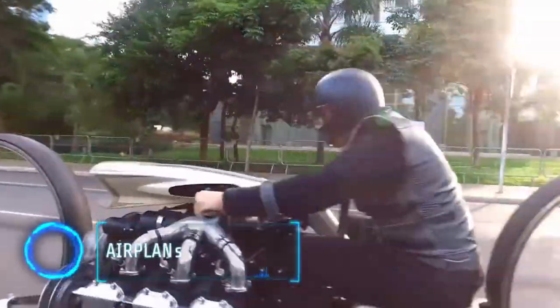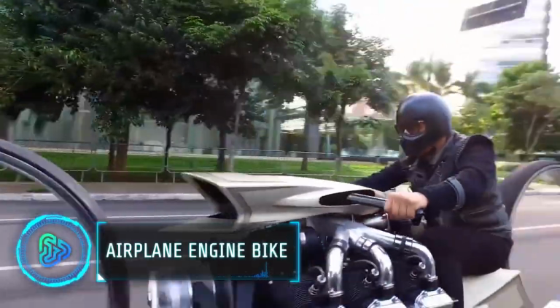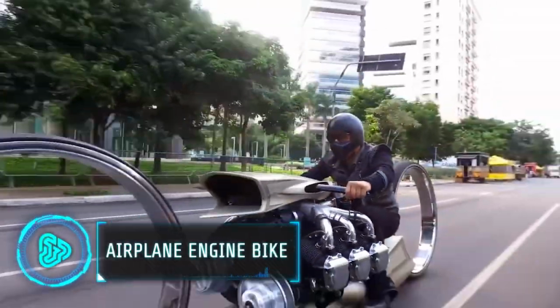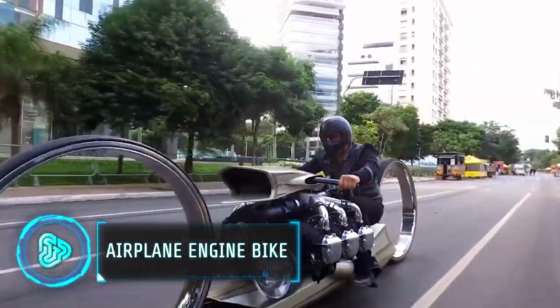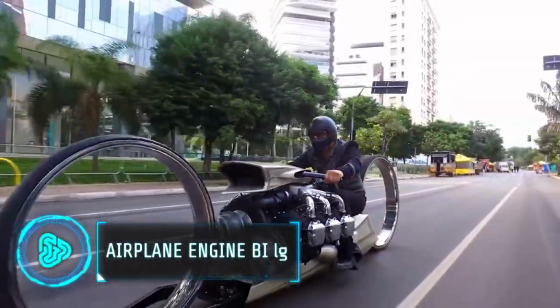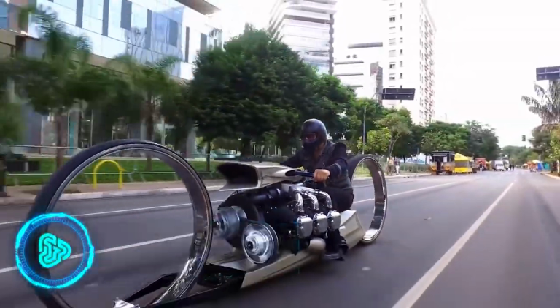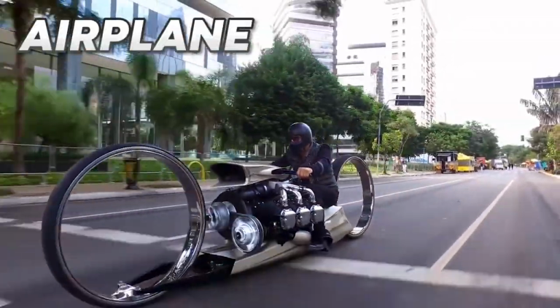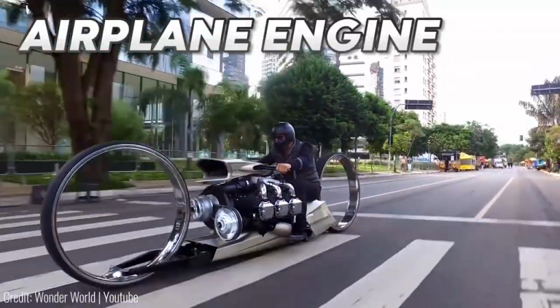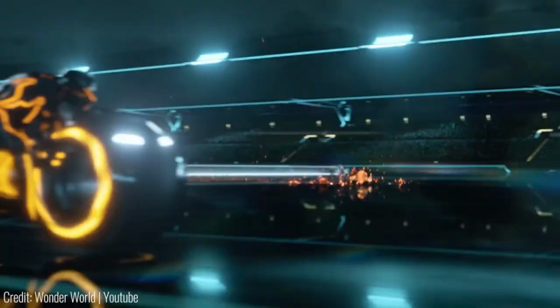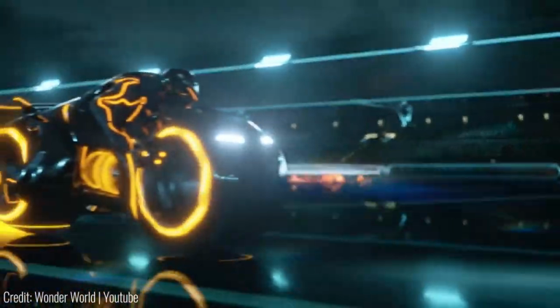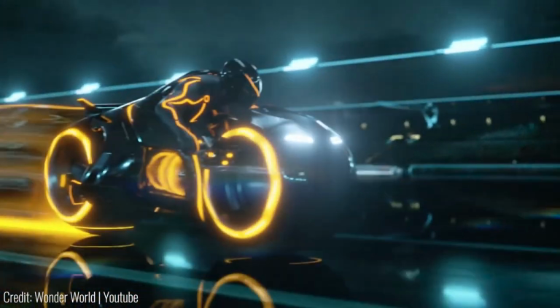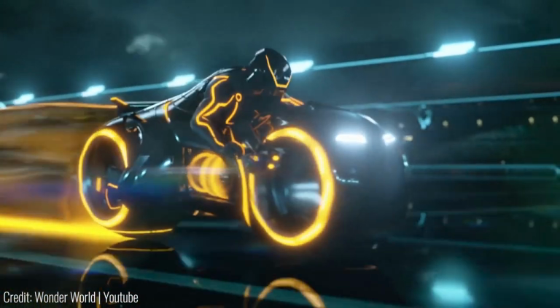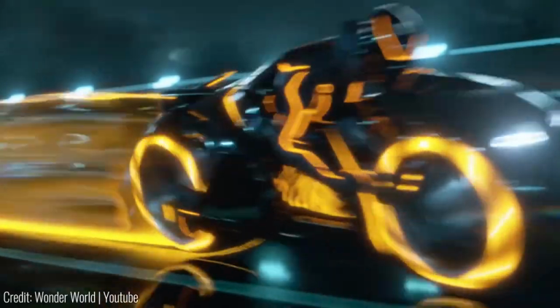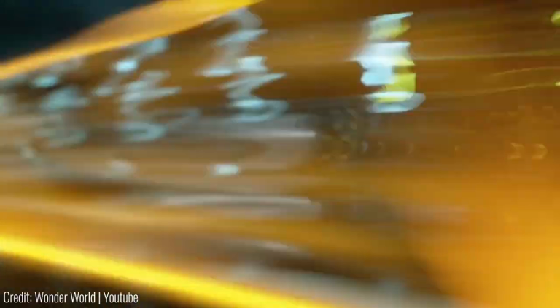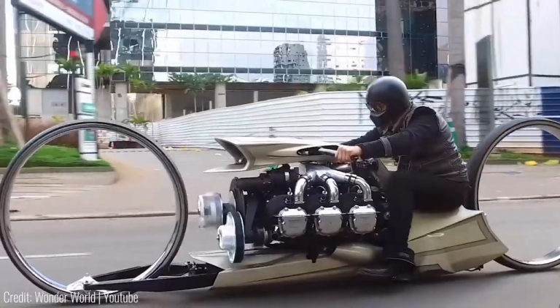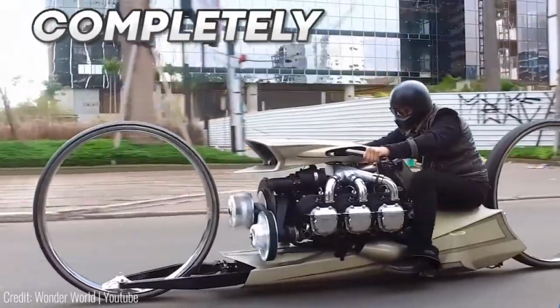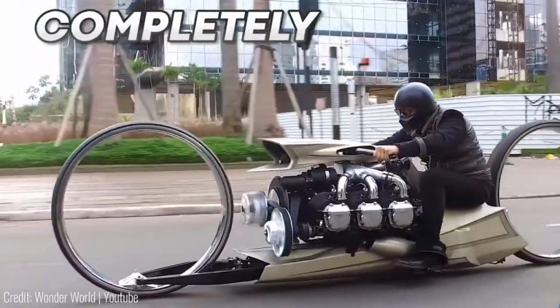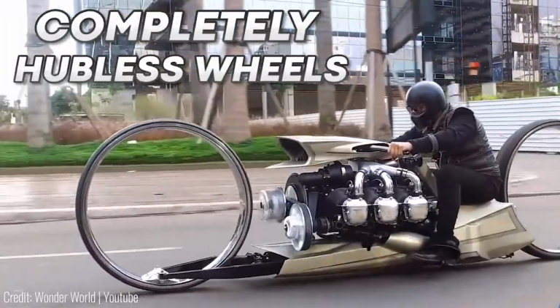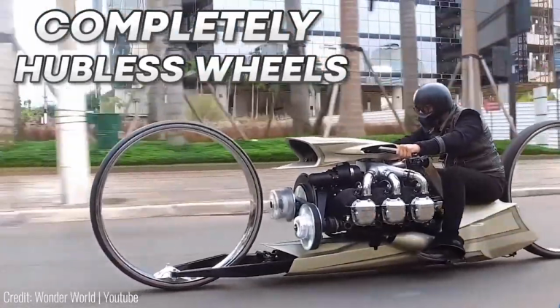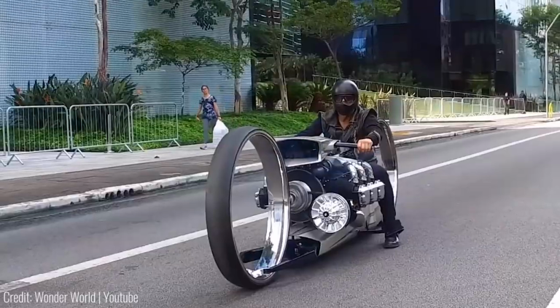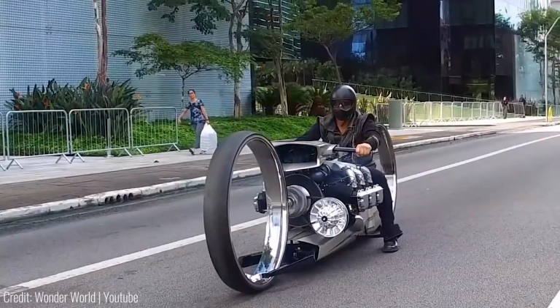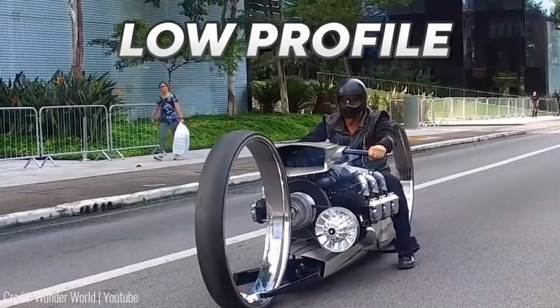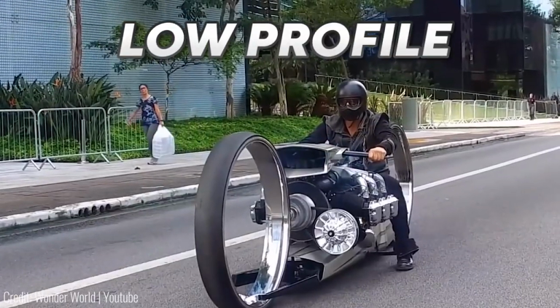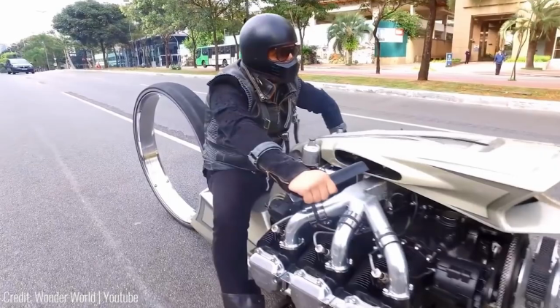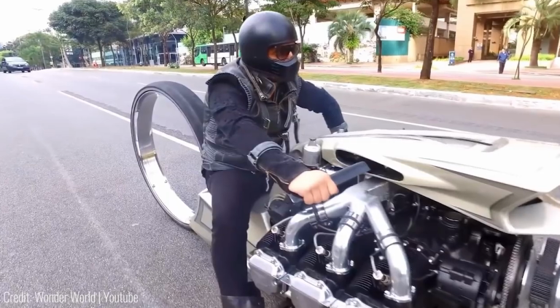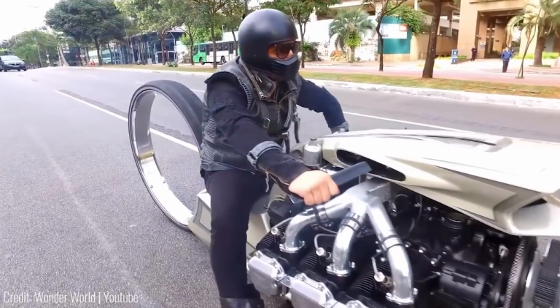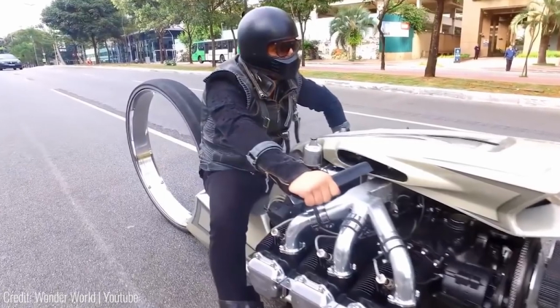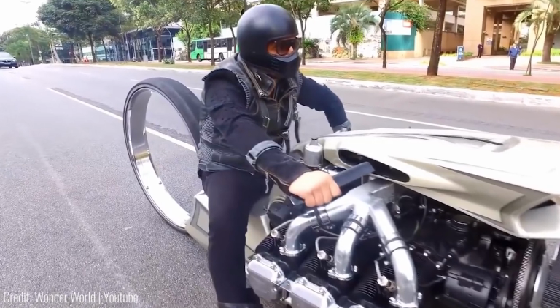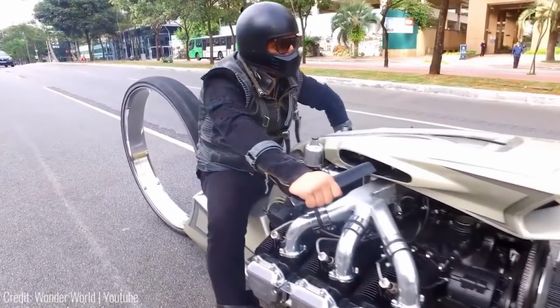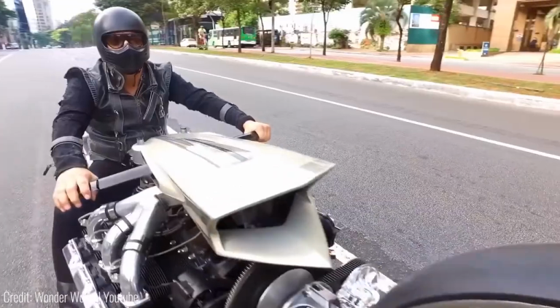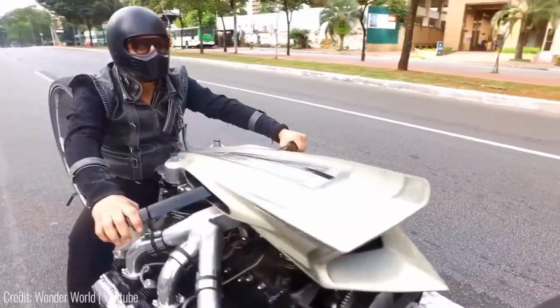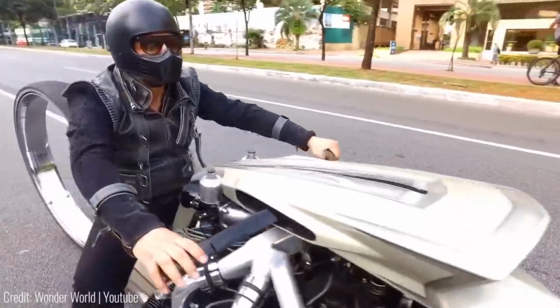This is a bike that's powered by an actual airplane engine. Taken straight out of the Tron movies, this thing has completely hubless wheels and a very low profile. Even the steering handles are carved into the engine block.